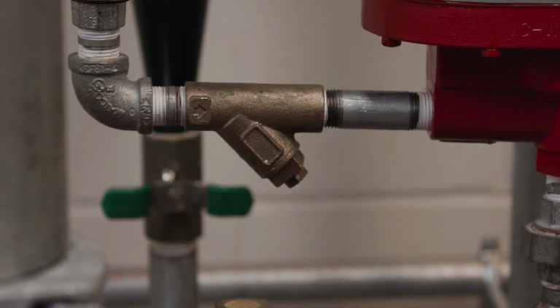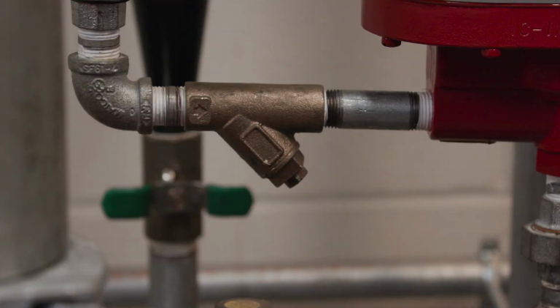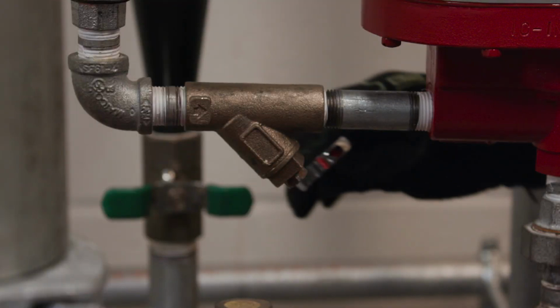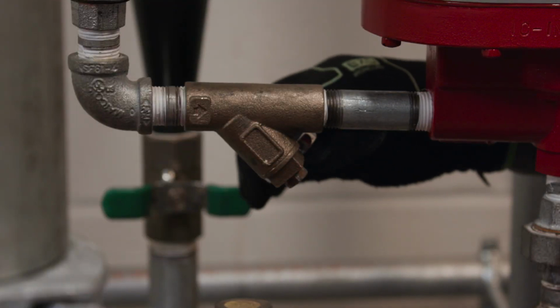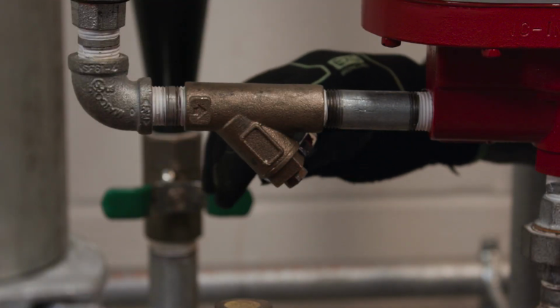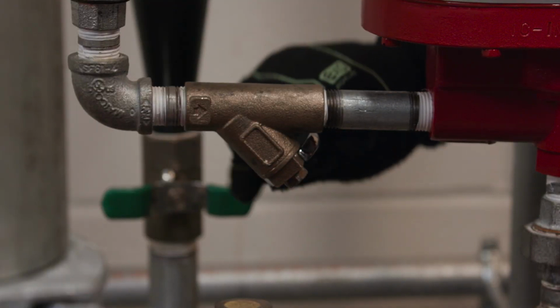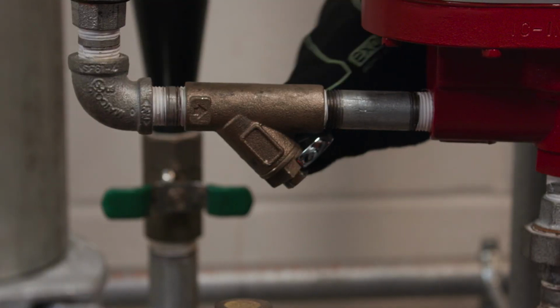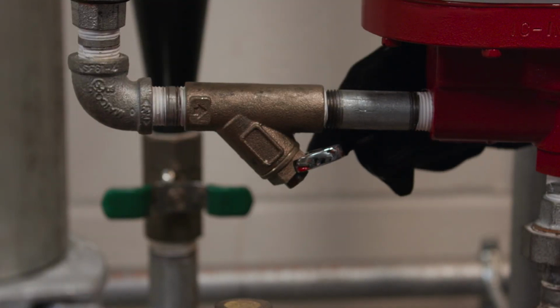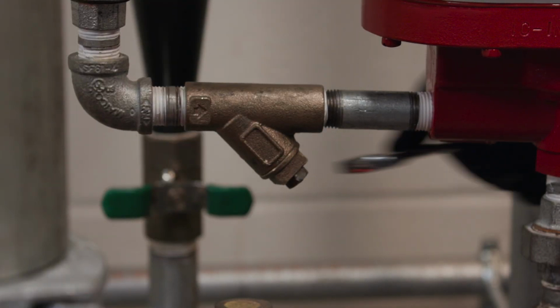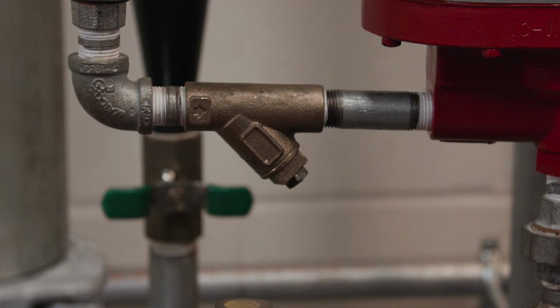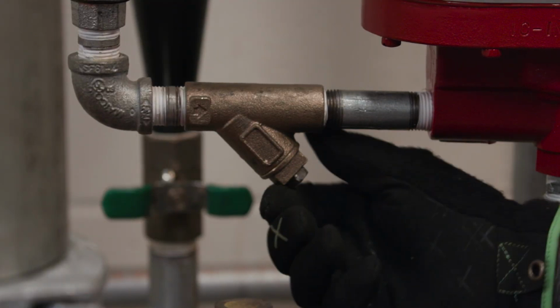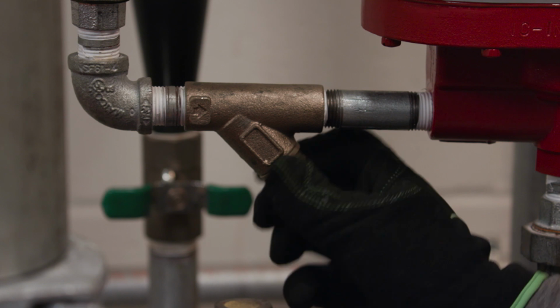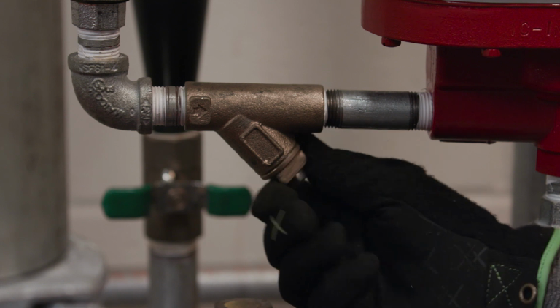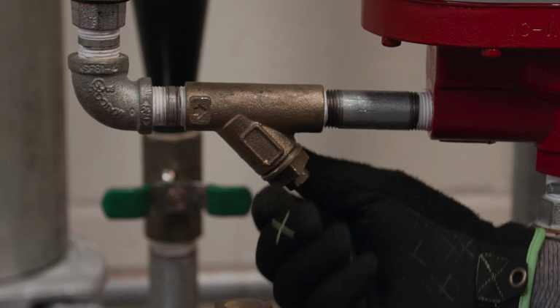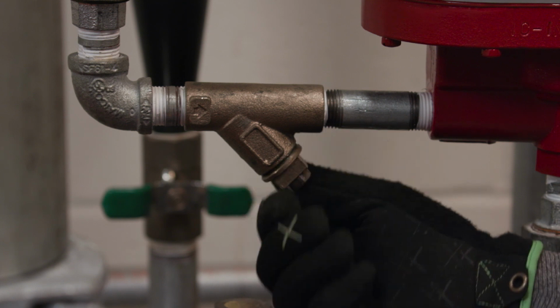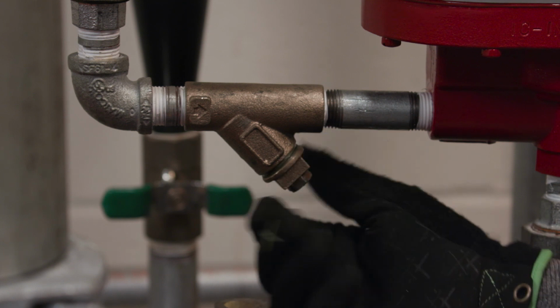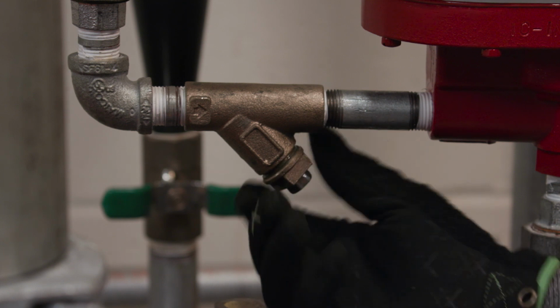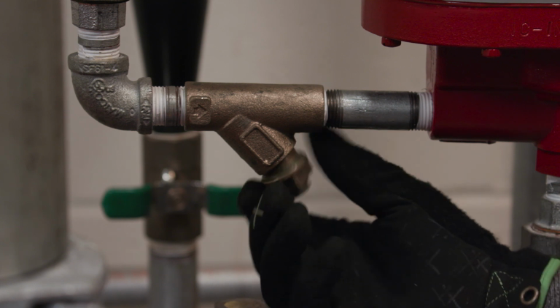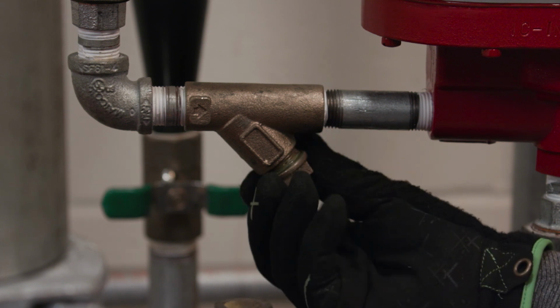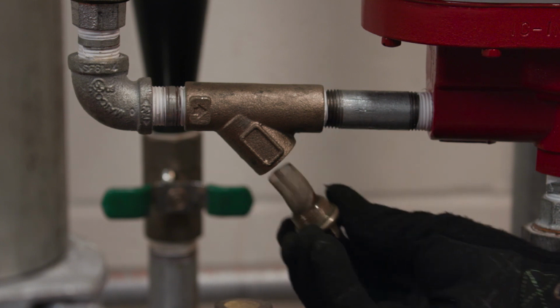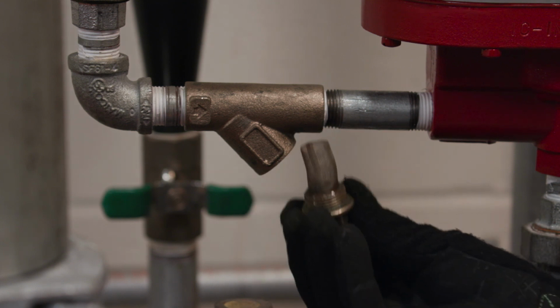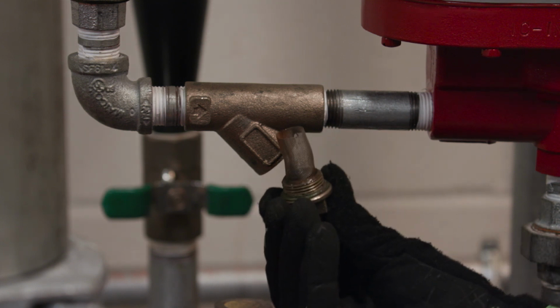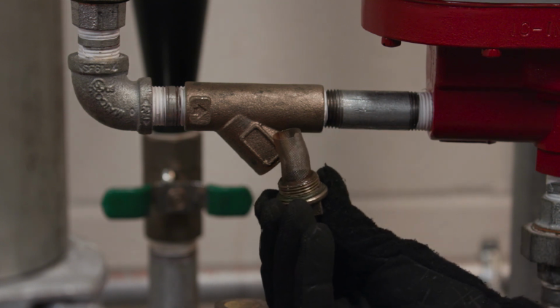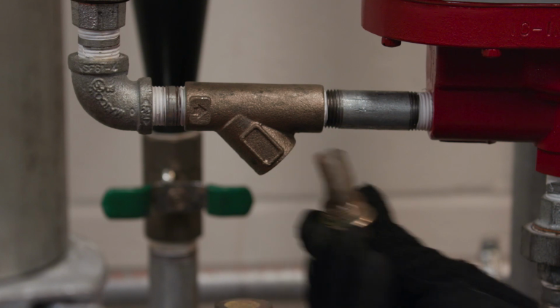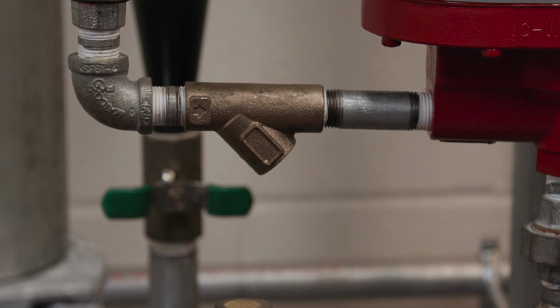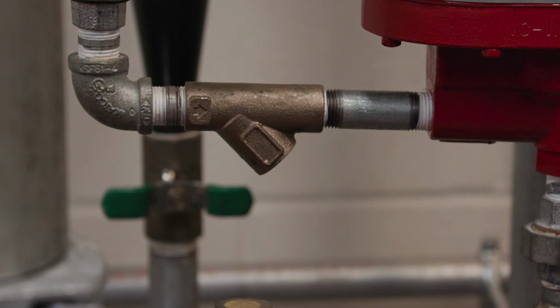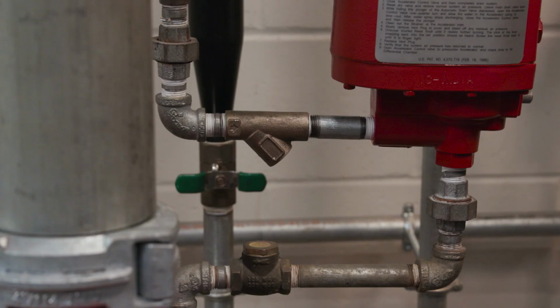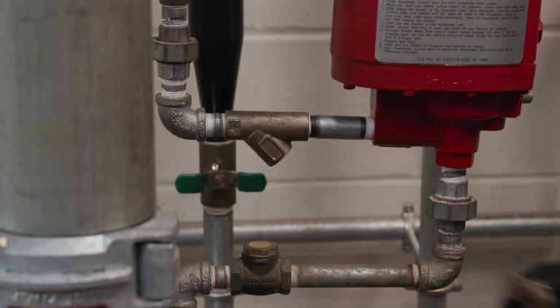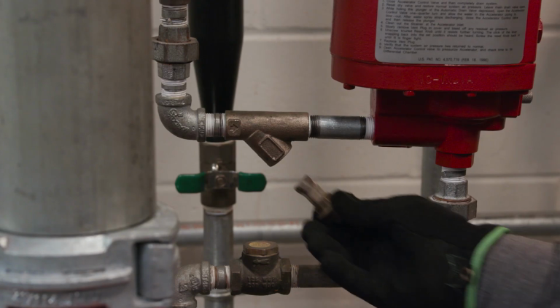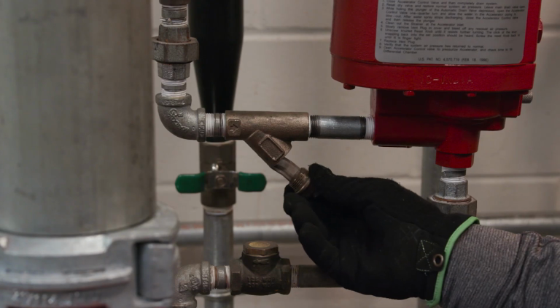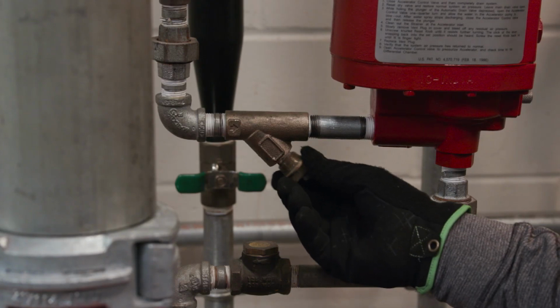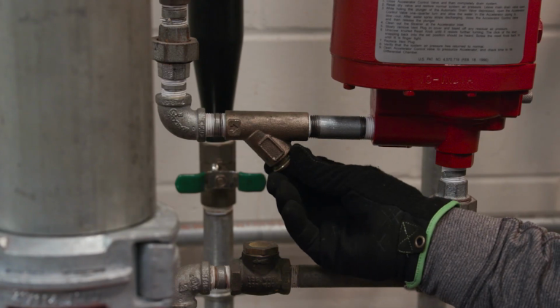Now remove and clean the strainer at the accelerator inlet. Why is this step important? It's important because a clogged strainer can stop the accelerator from functioning correctly. After you clean the strainer, put it back in and you can move on to the next step.